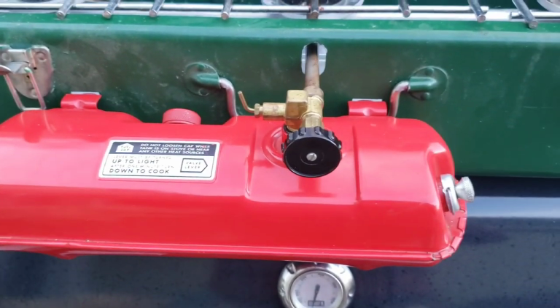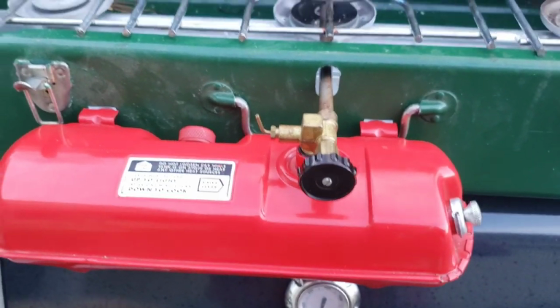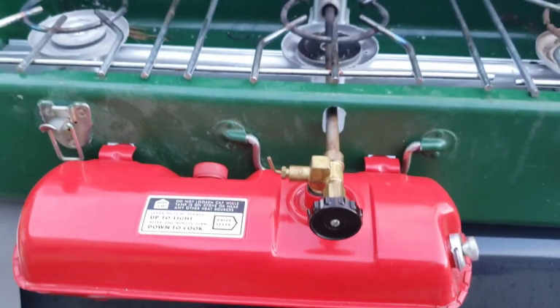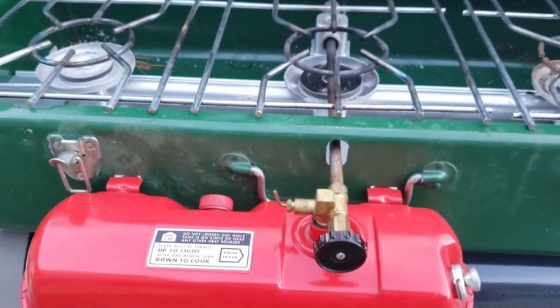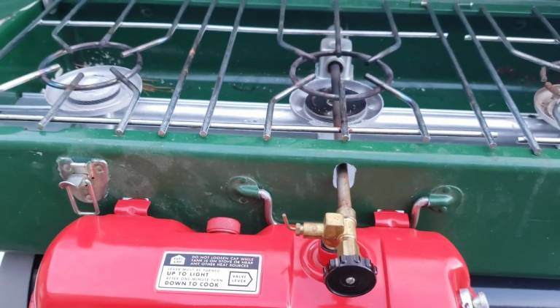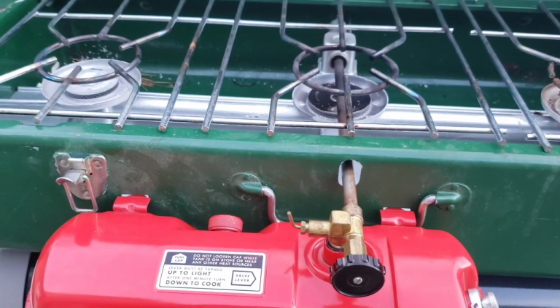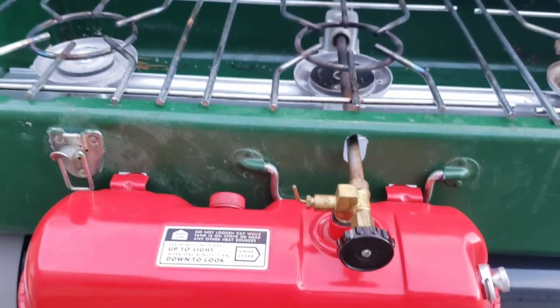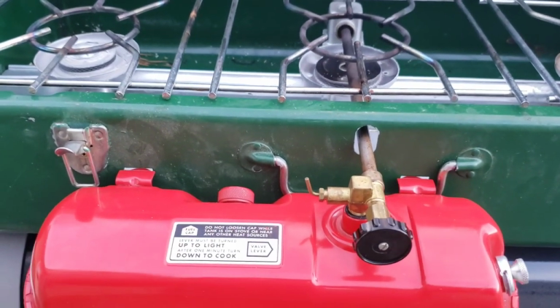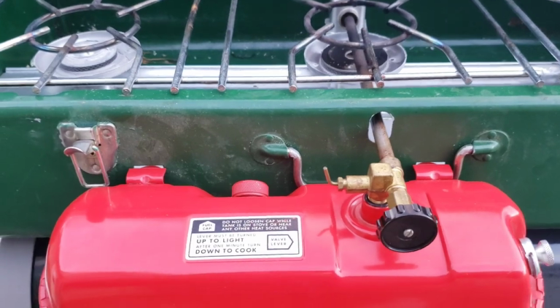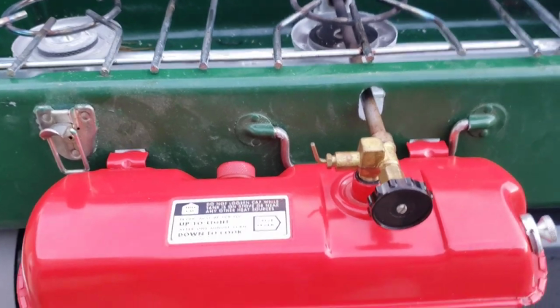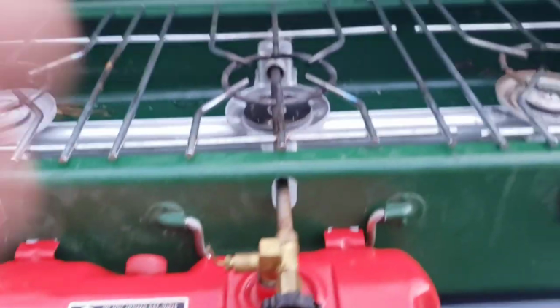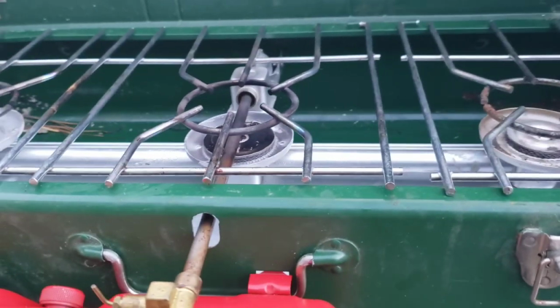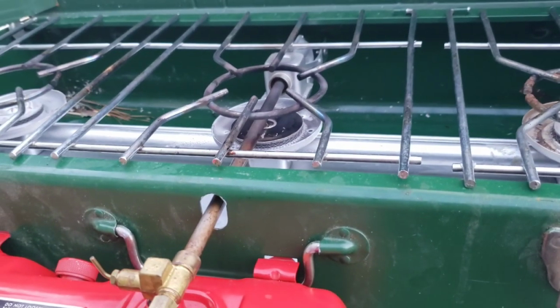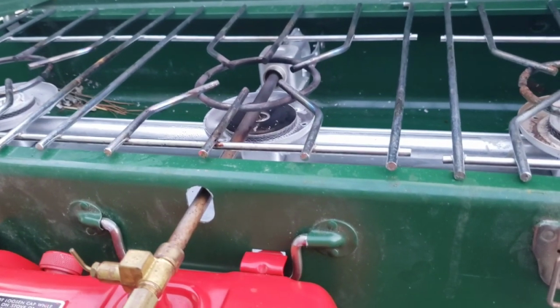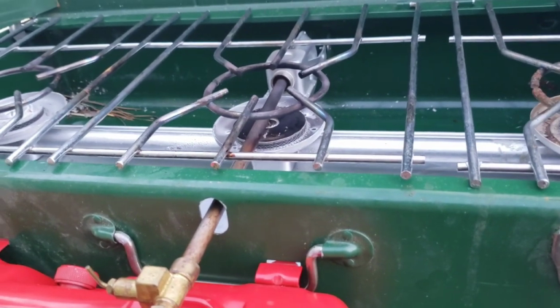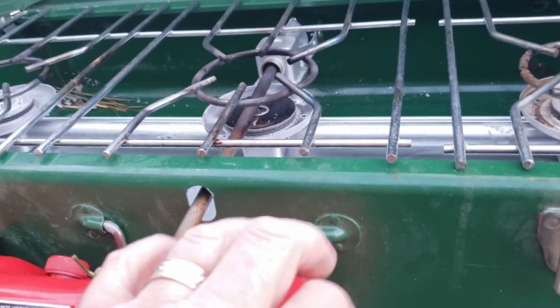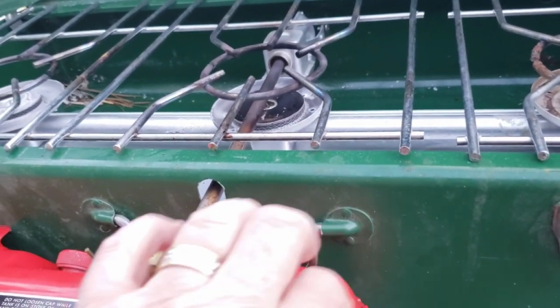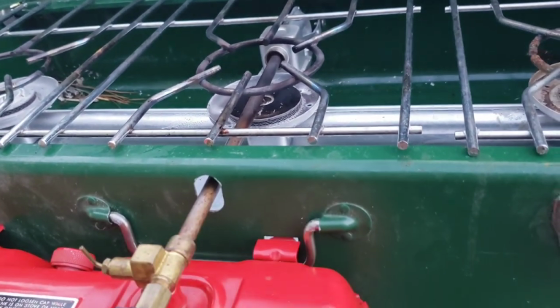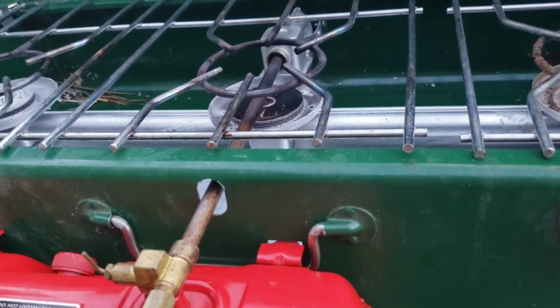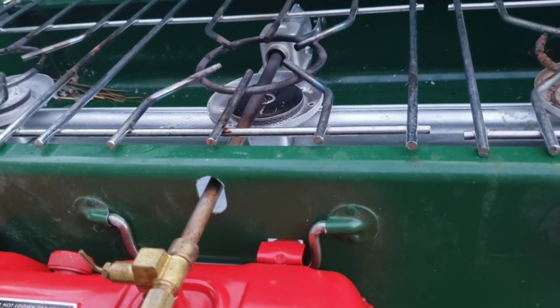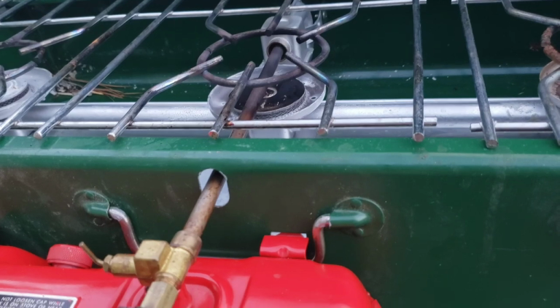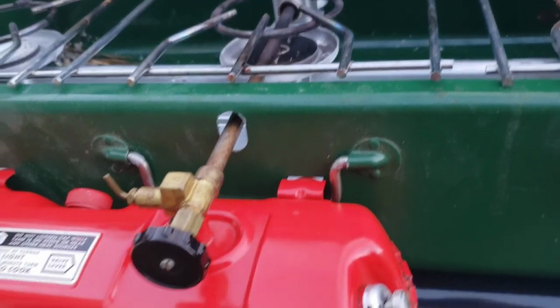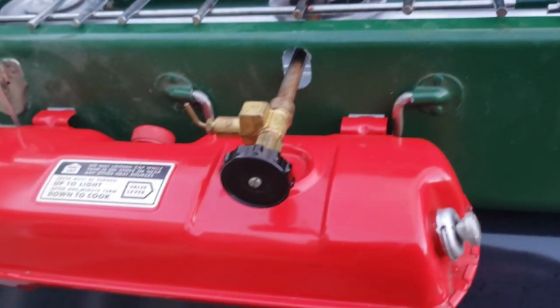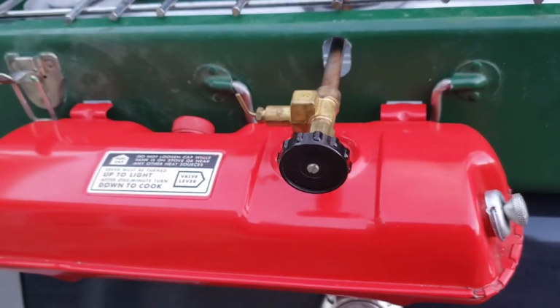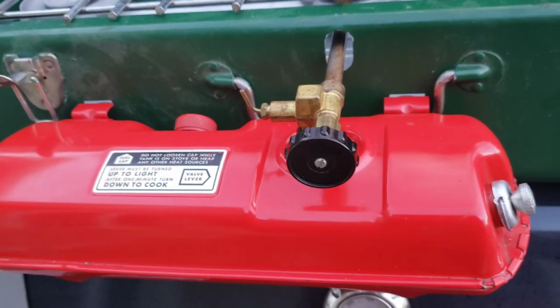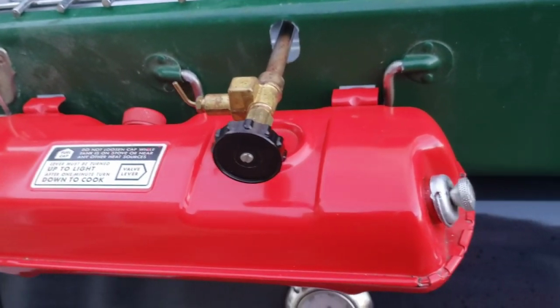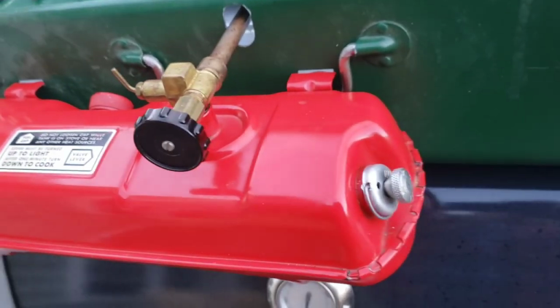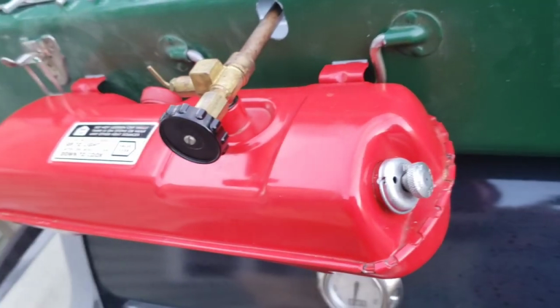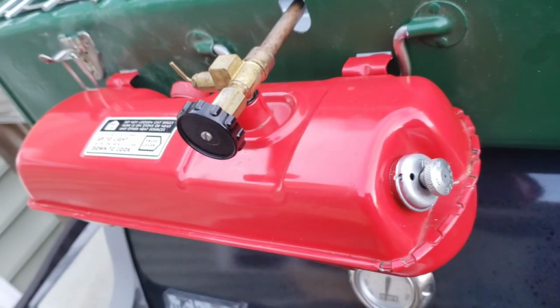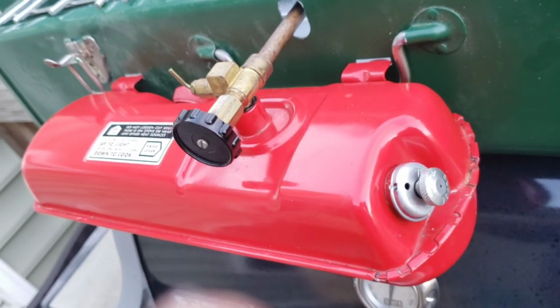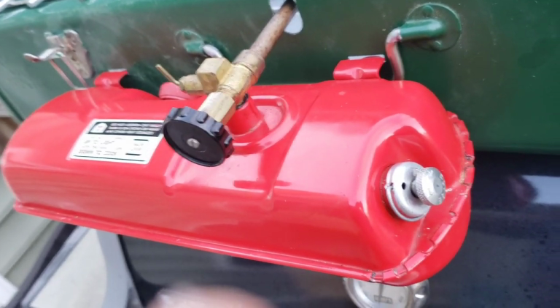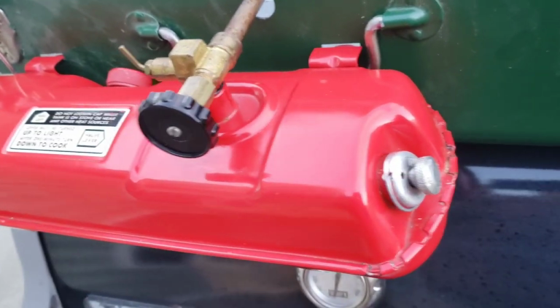There are a couple of ways to work with that. The way I tried first was taking the pump out, taking the stem out, and squirting carburetor cleaner down and letting it sit overnight, then doing it again. That did not clean it.